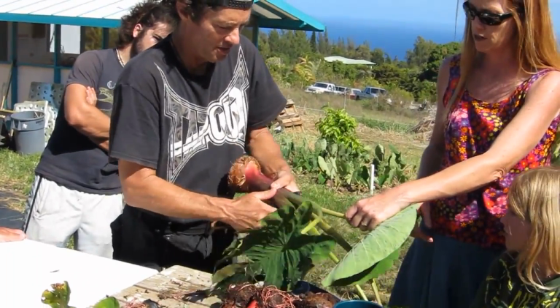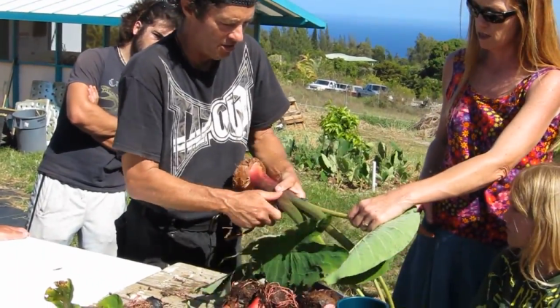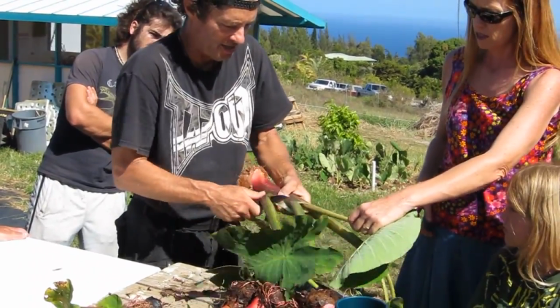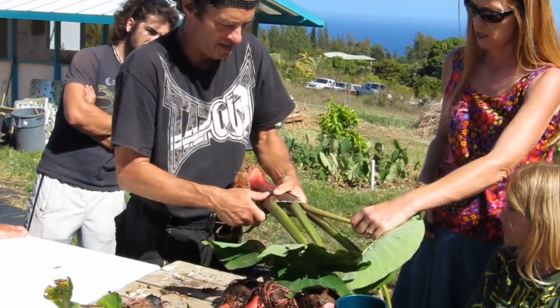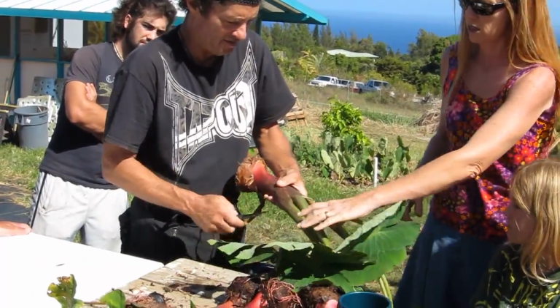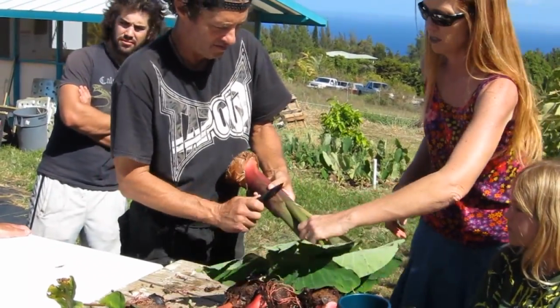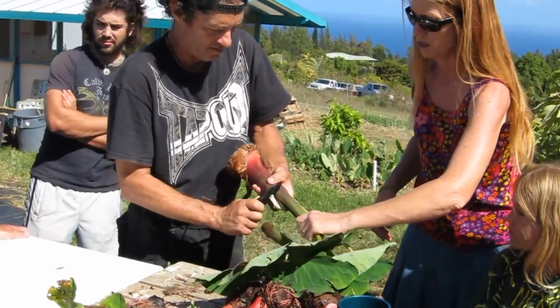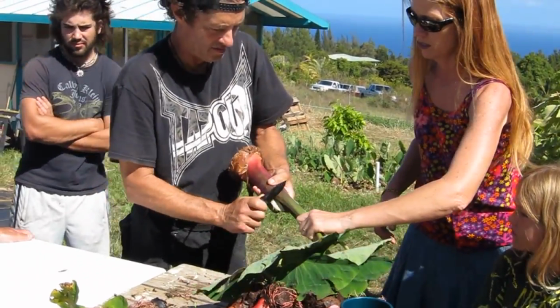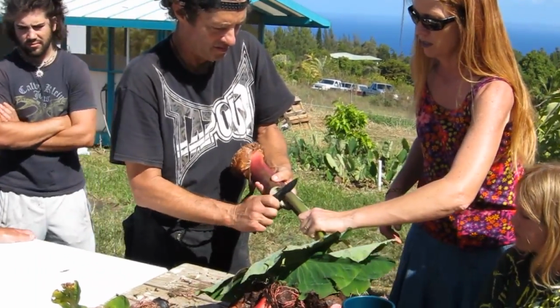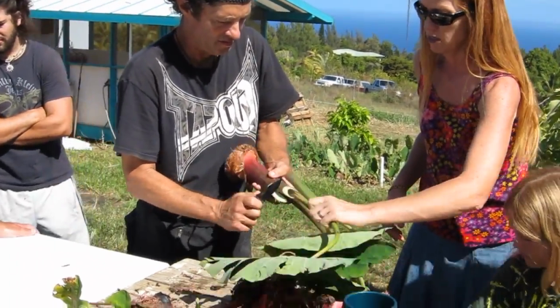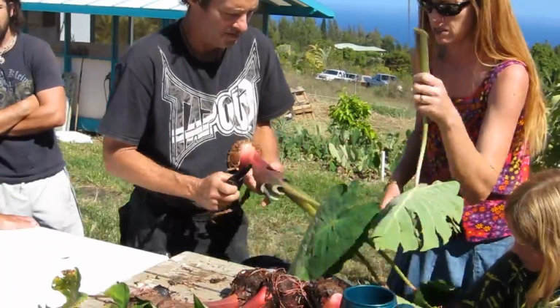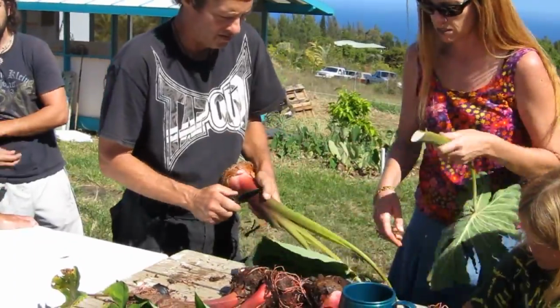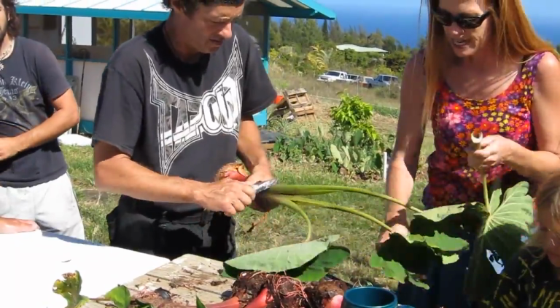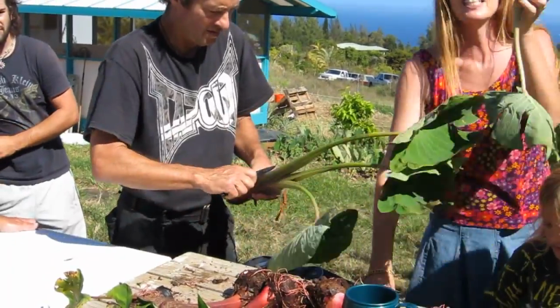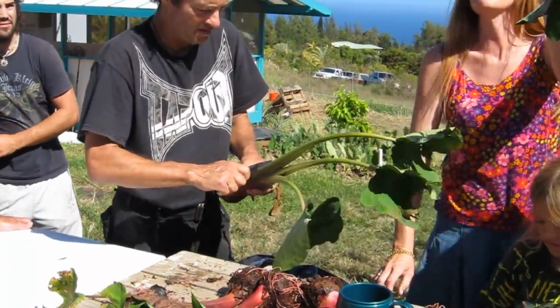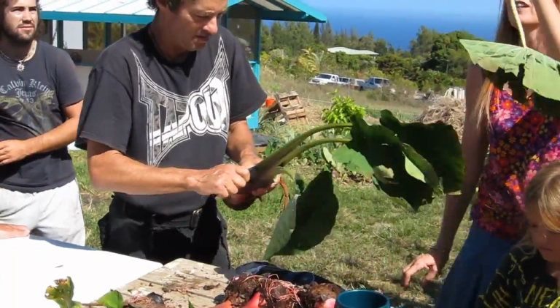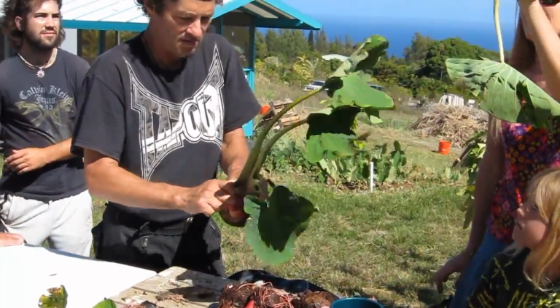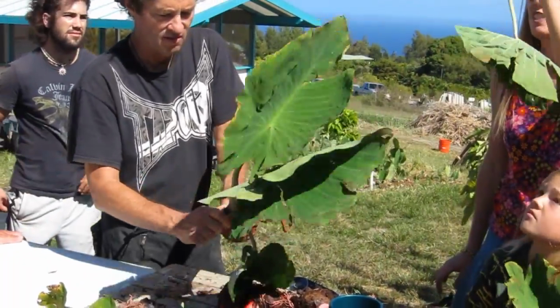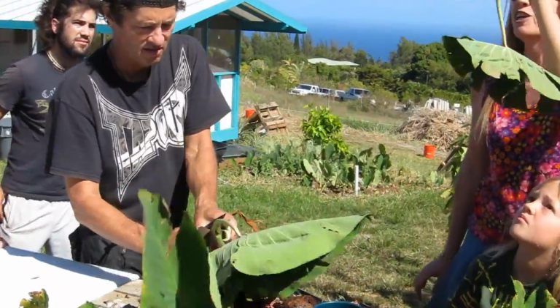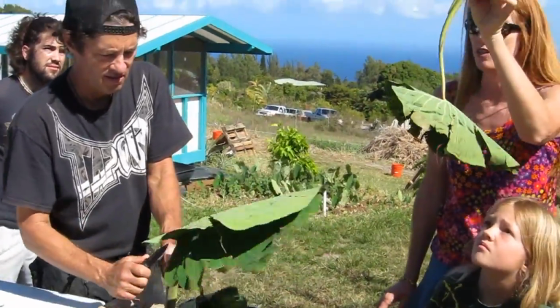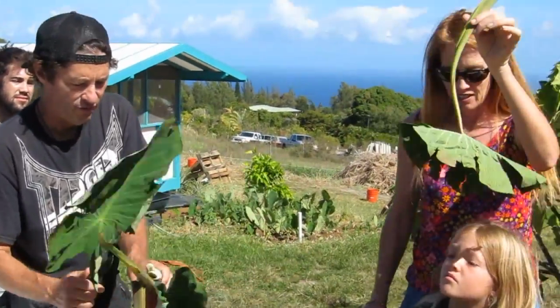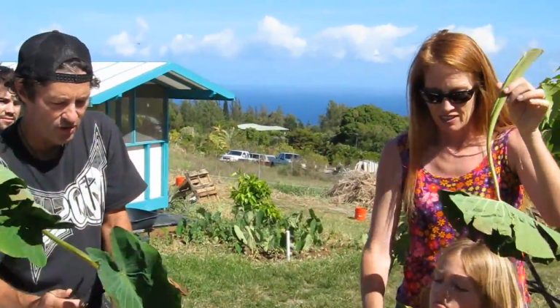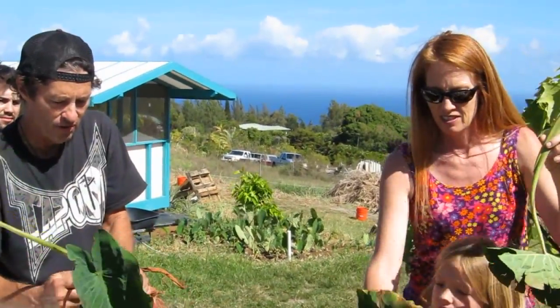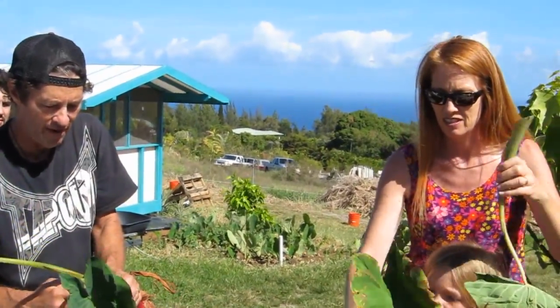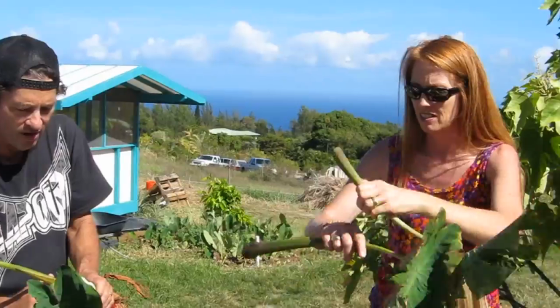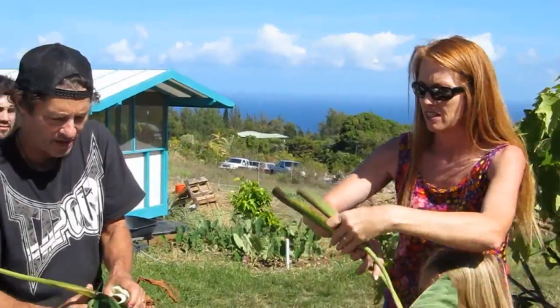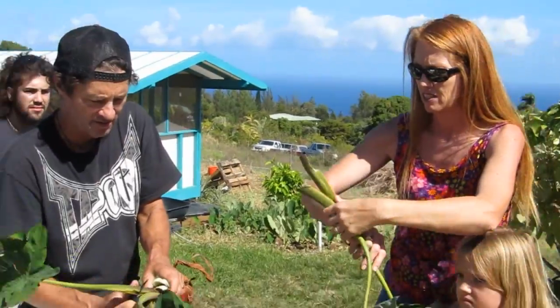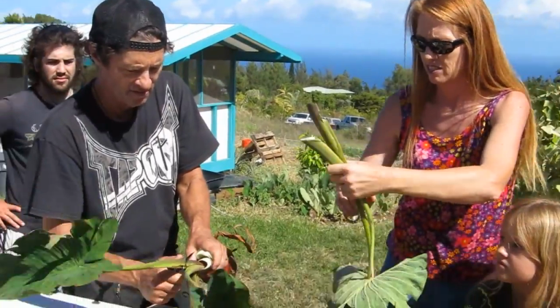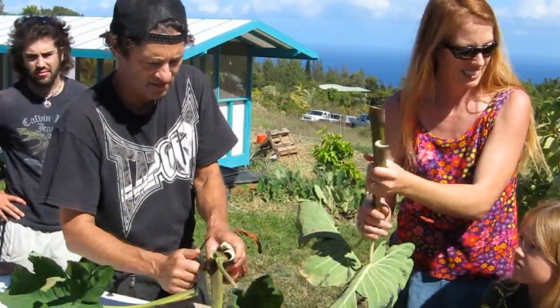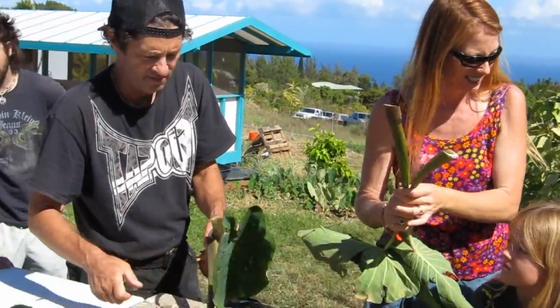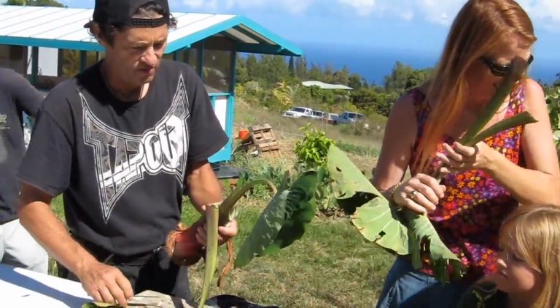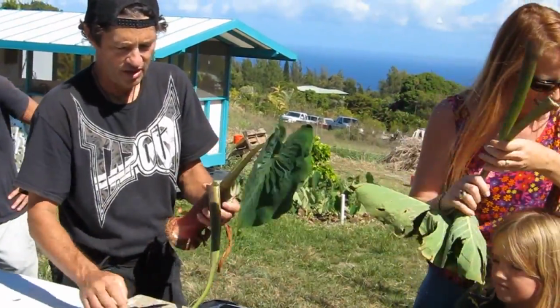We're going to go like this. It almost looks like a philodendron — no, this is edible. This is food. That's food. Don't throw it away if you're hungry — cook it.